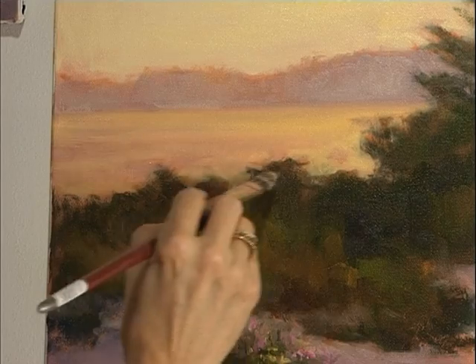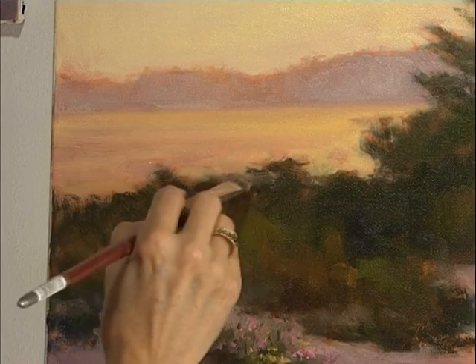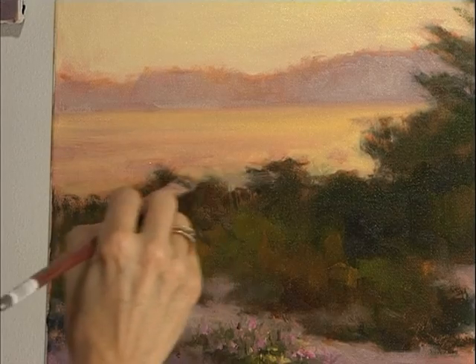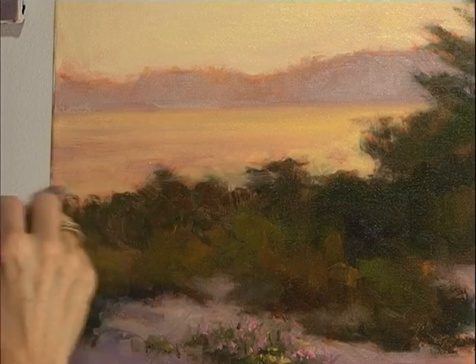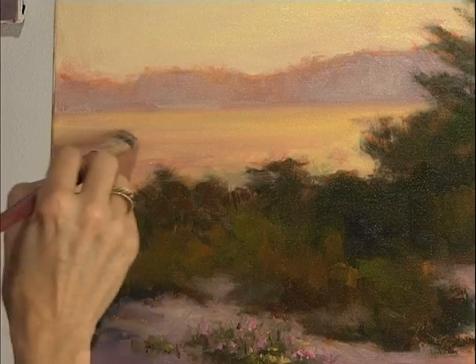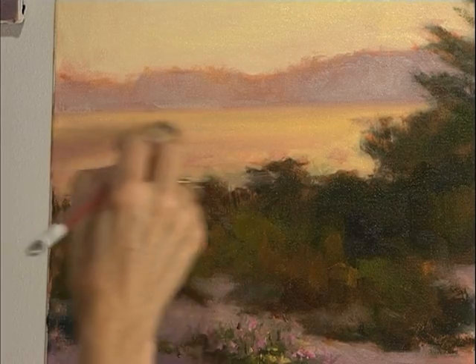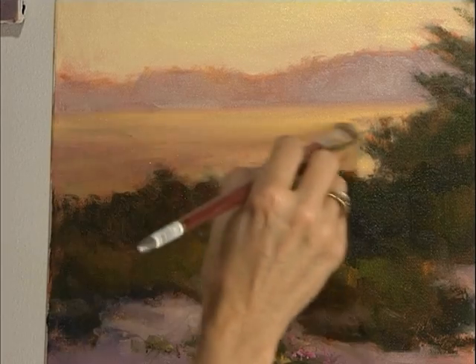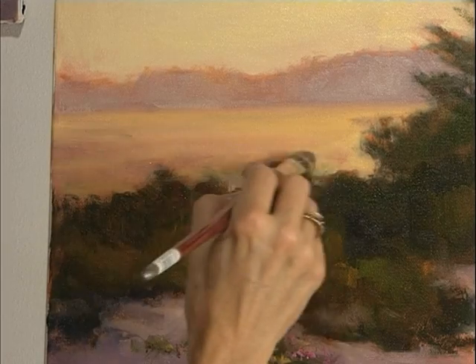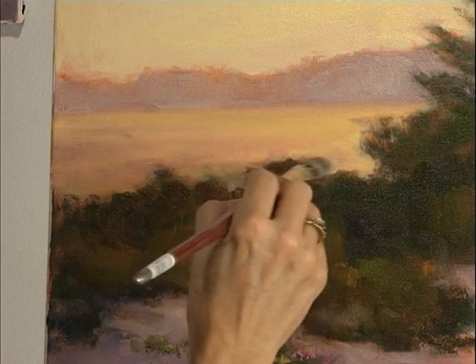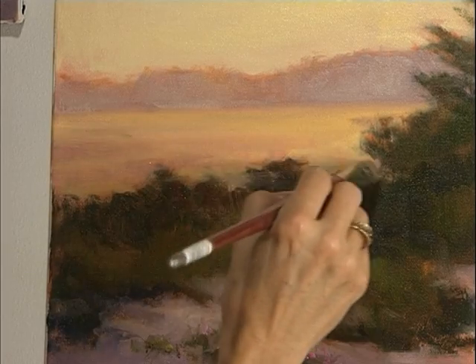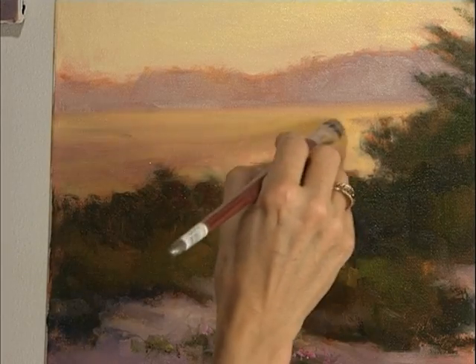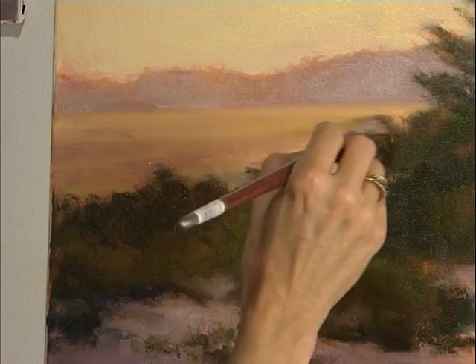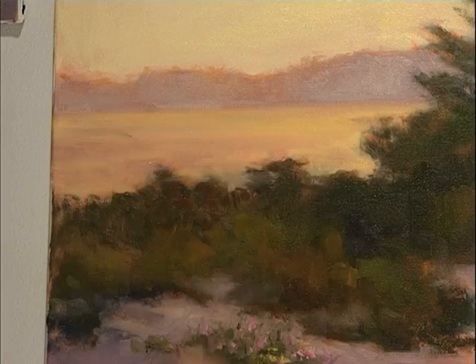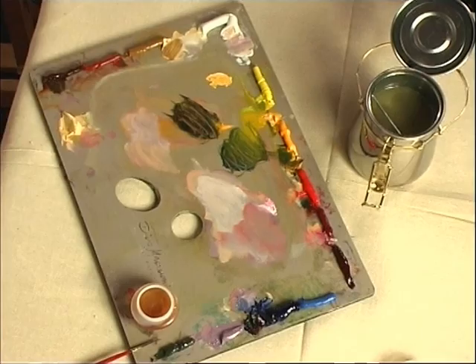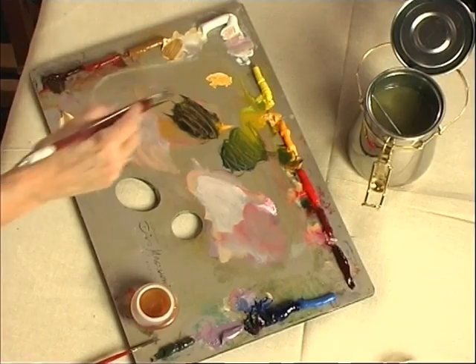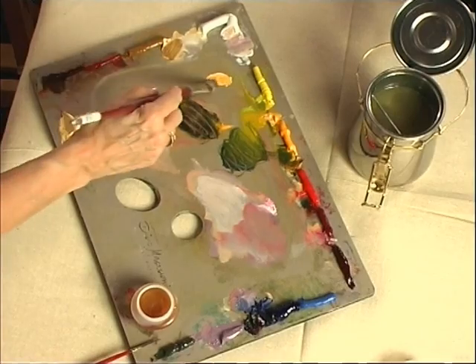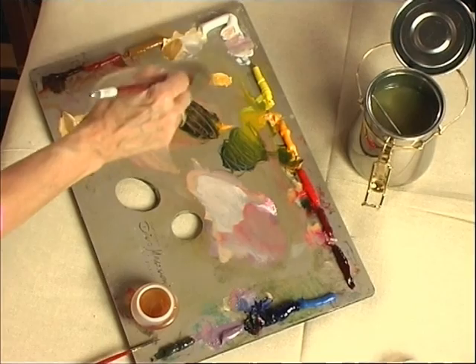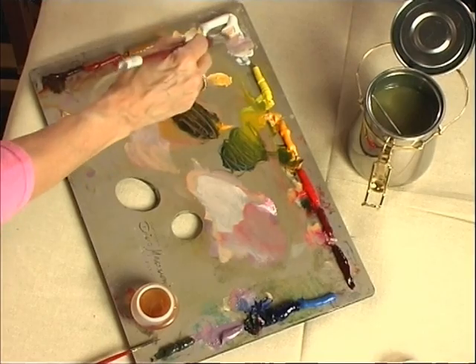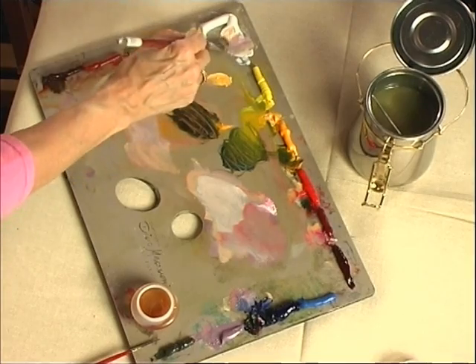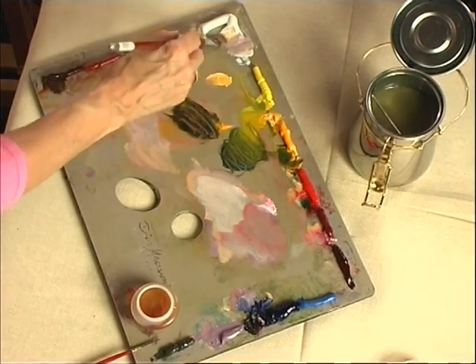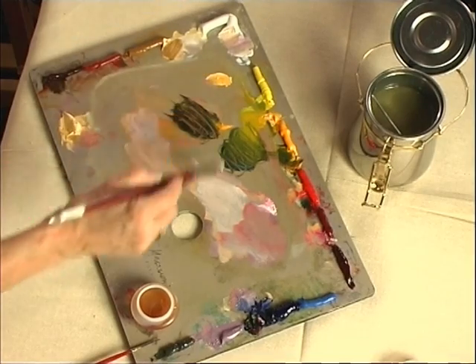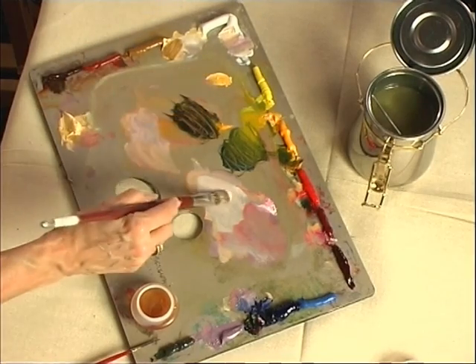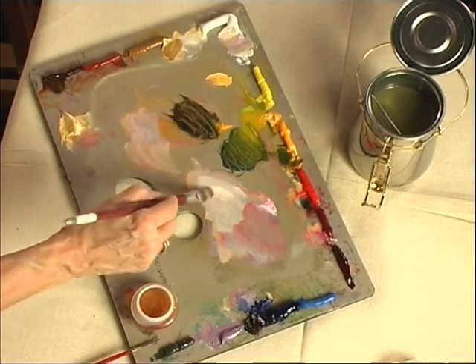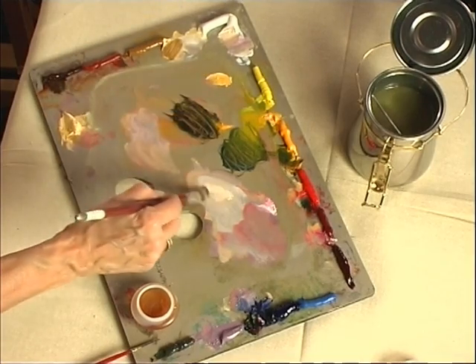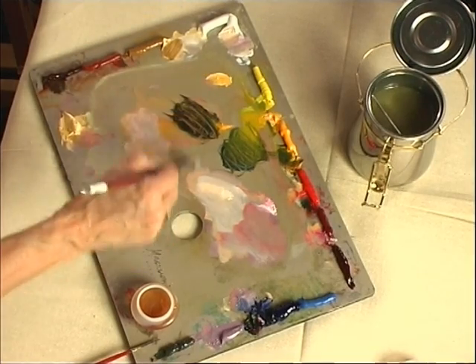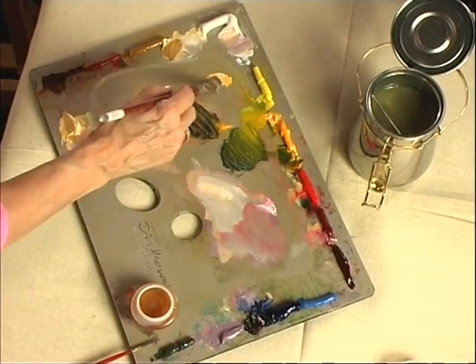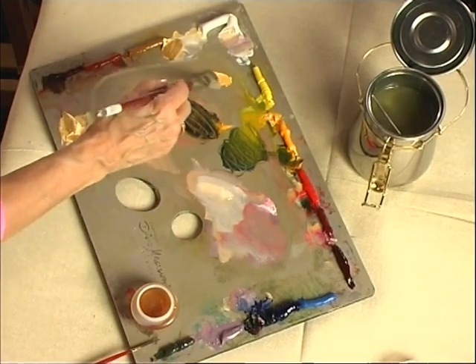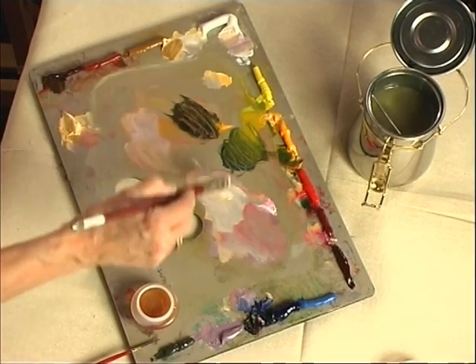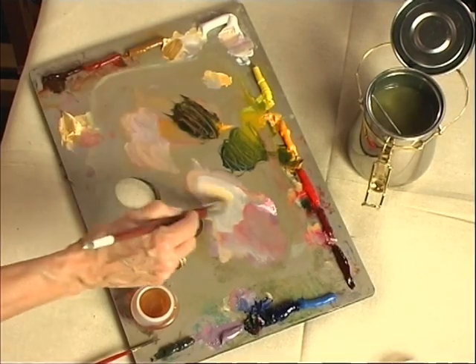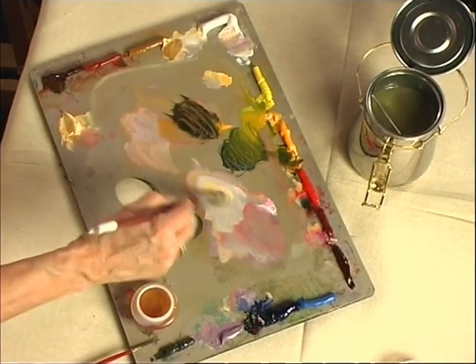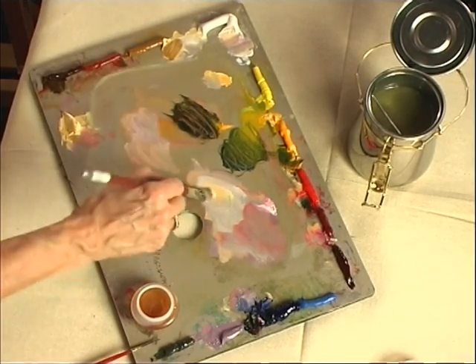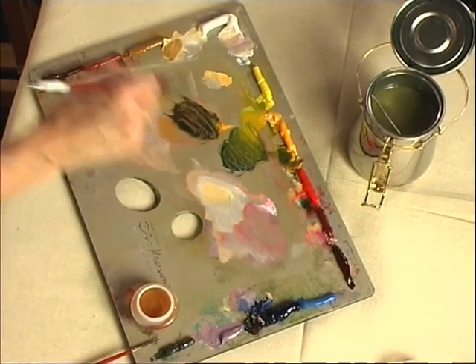Still trying to keep things very simple. I have a motto that says less is best. Some people say less is more — I say less is best. Keep simplifying, just keep it as simple as you can. It brings about a stronger painting.